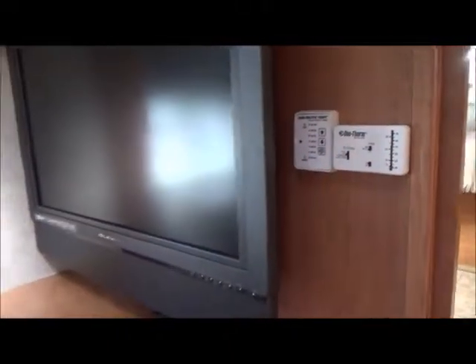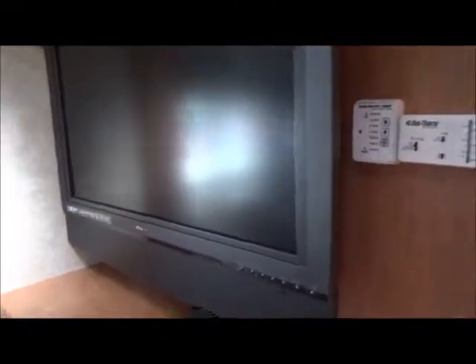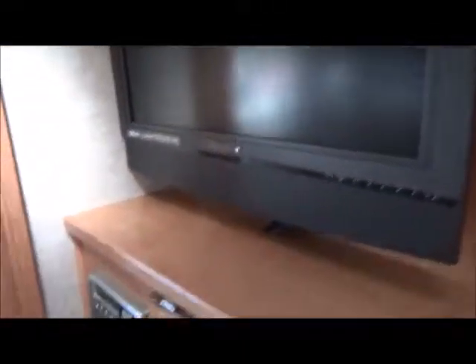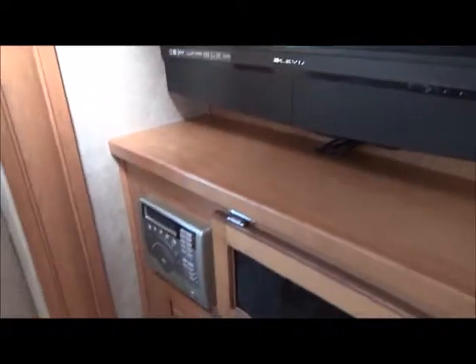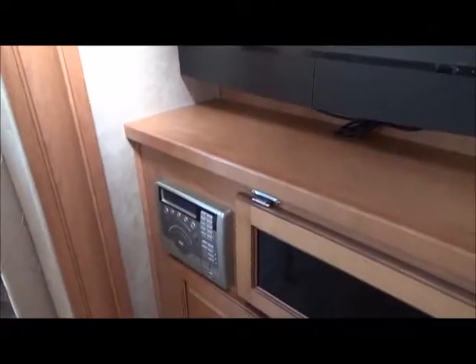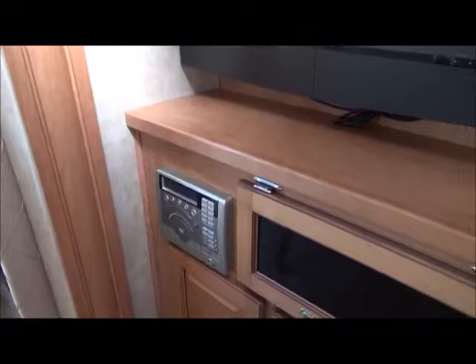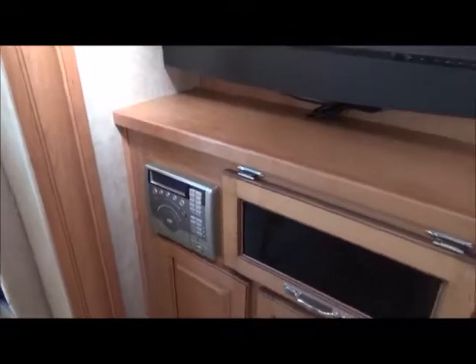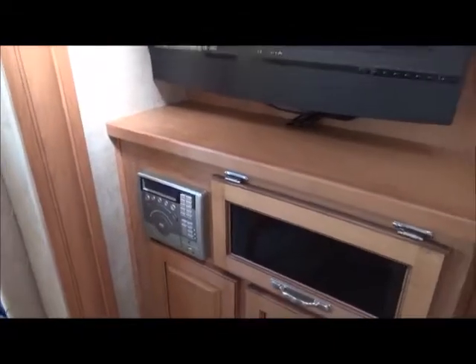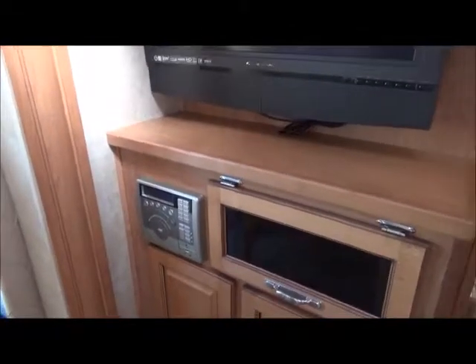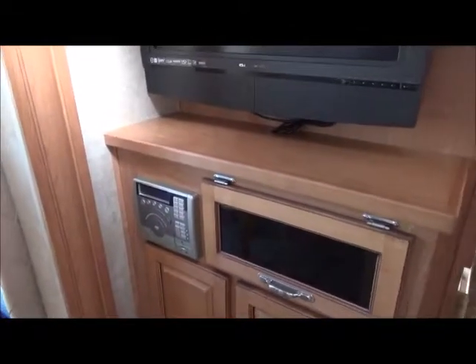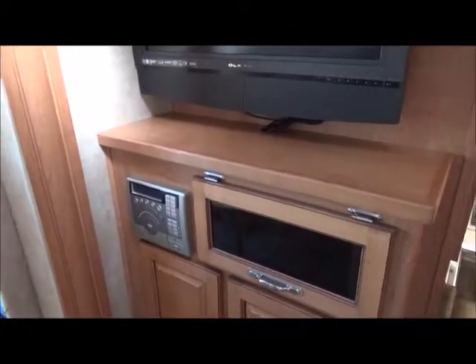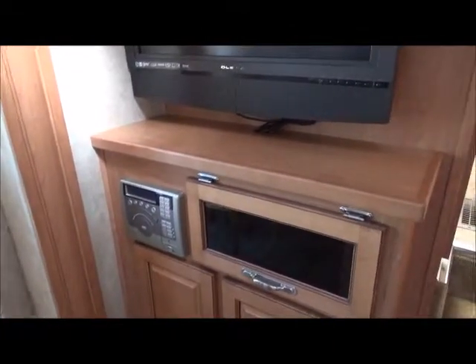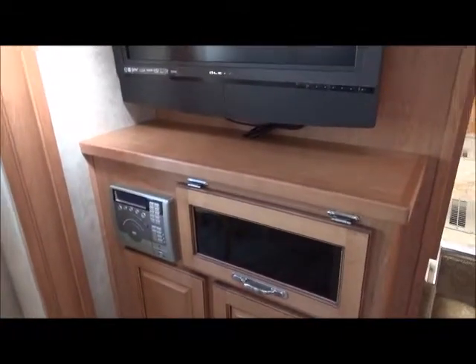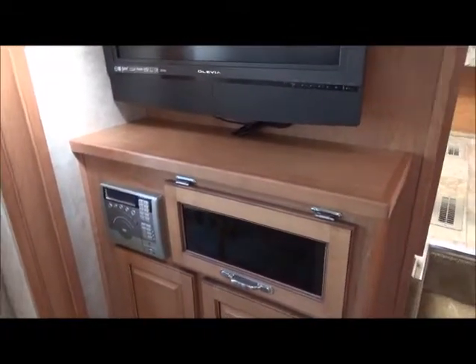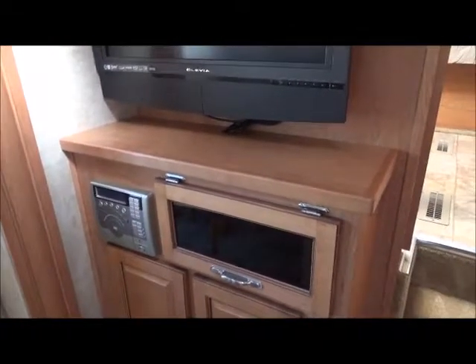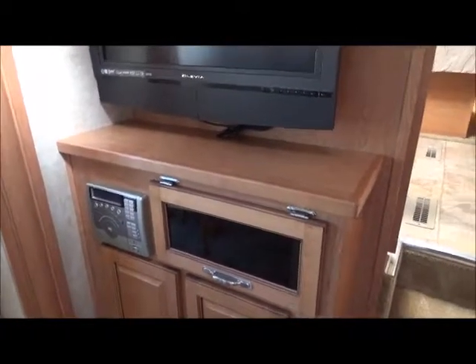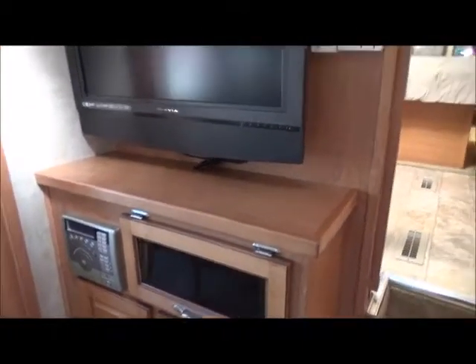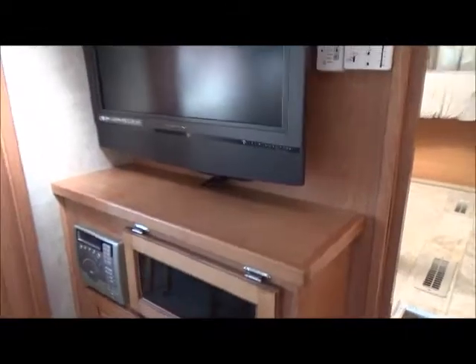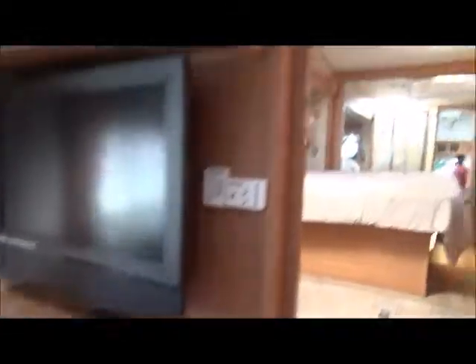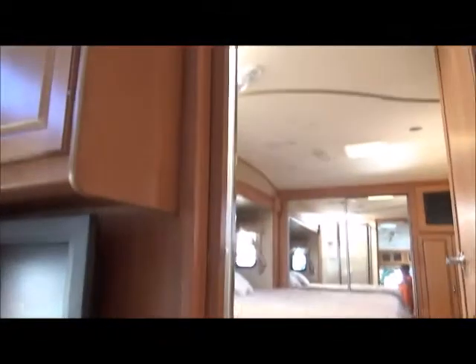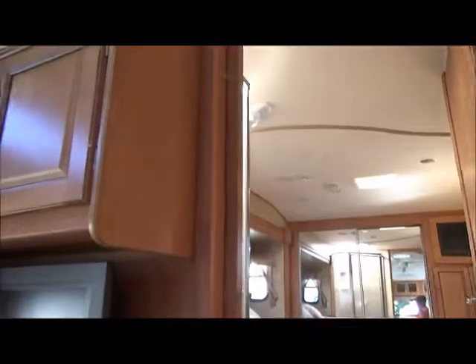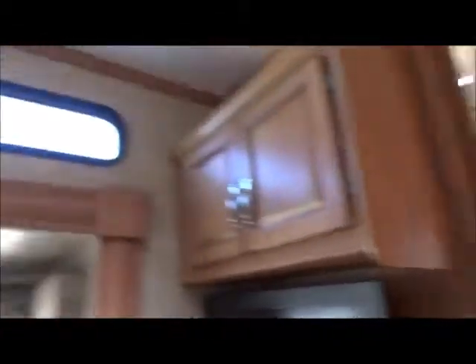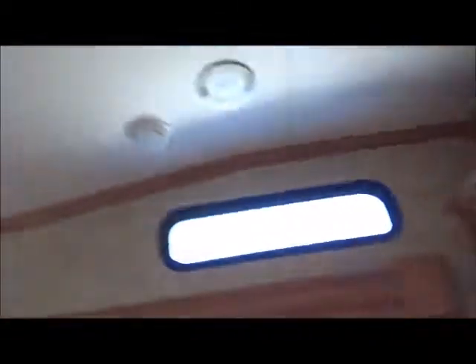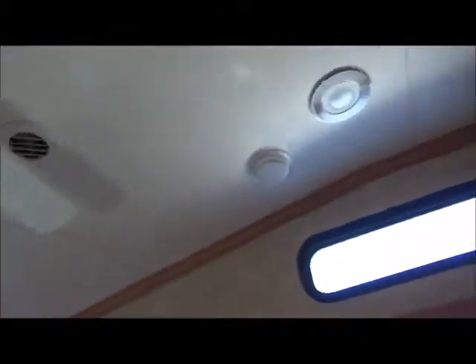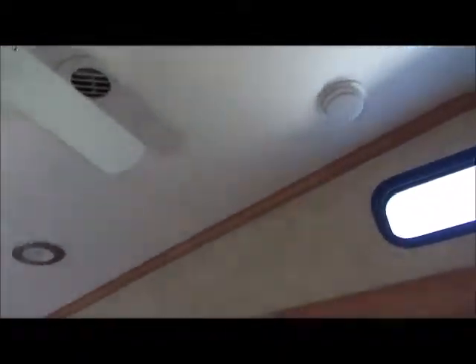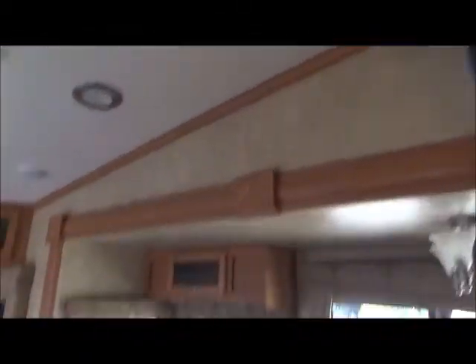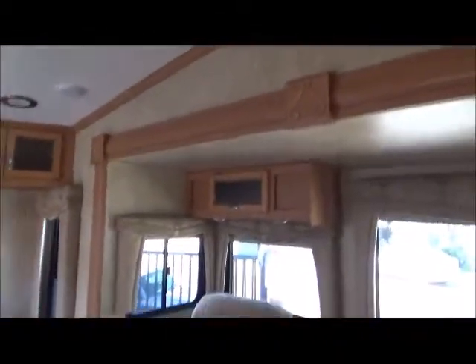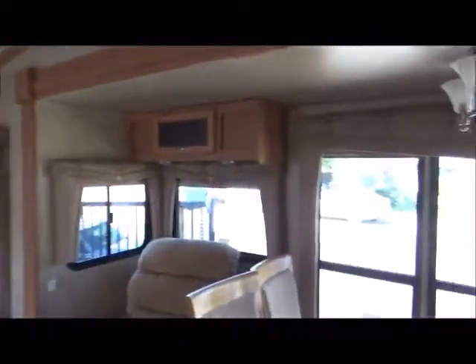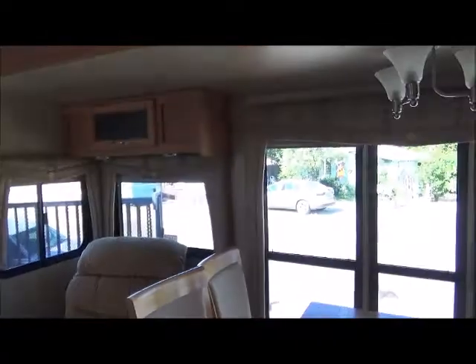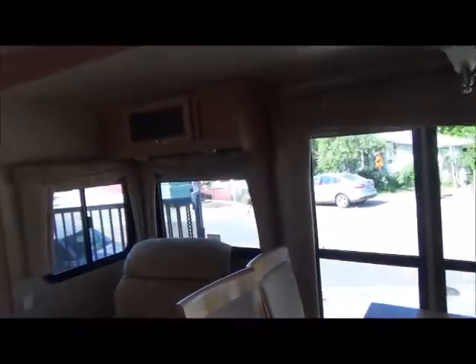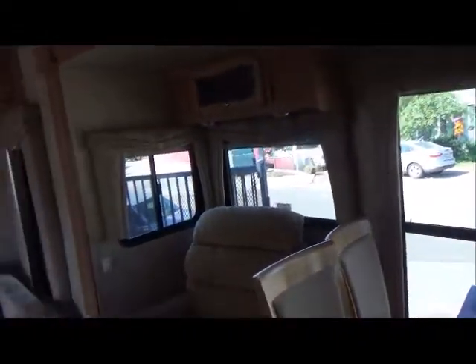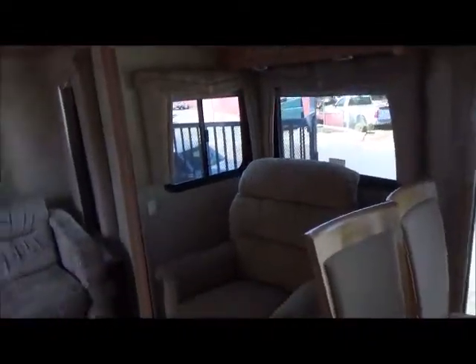Here's your TV, your DVD, surround sound, CD, stereo — three zones of music. You have a zone up there in the bedroom, your five-point here, and outside. All pleated blinds with day and night shades.